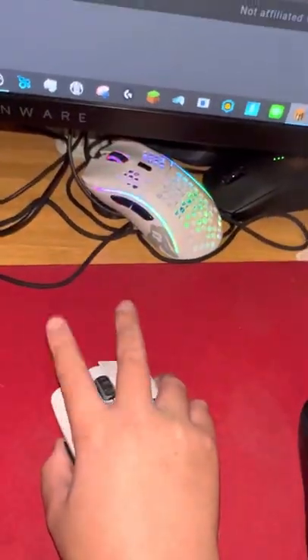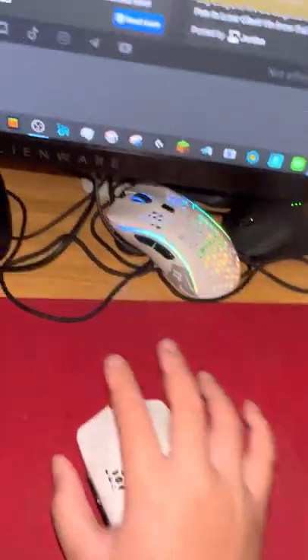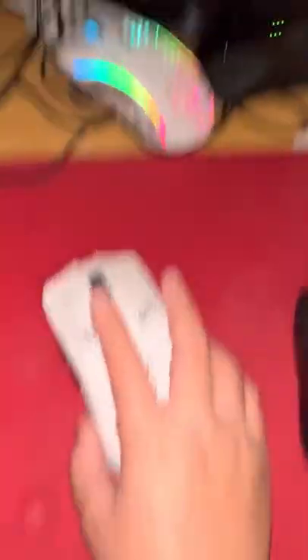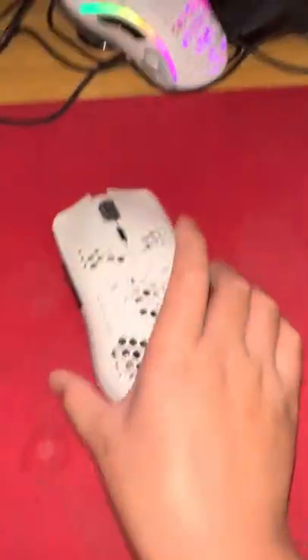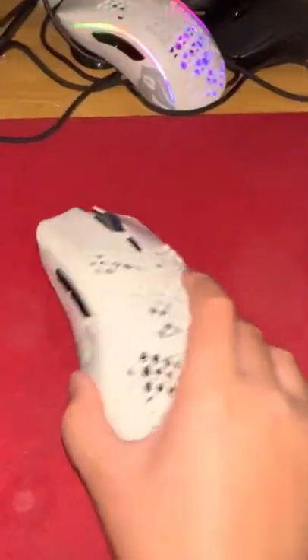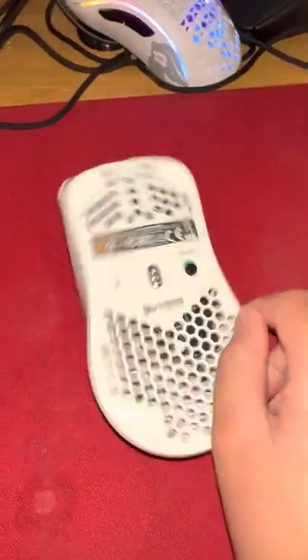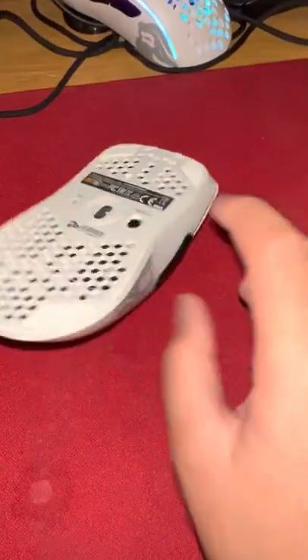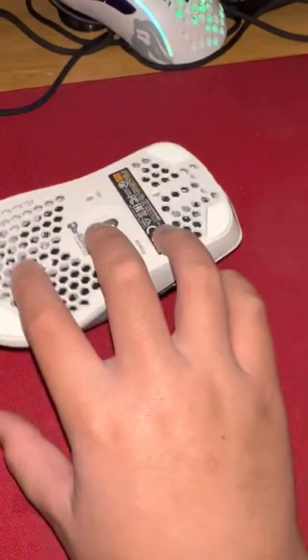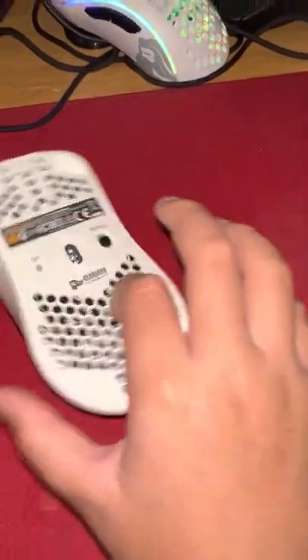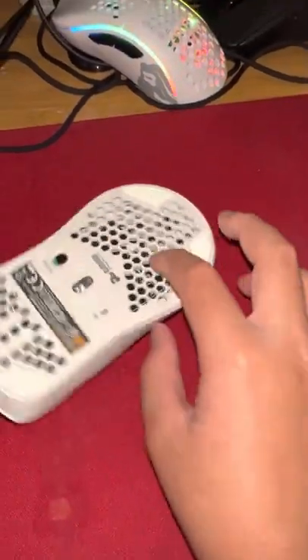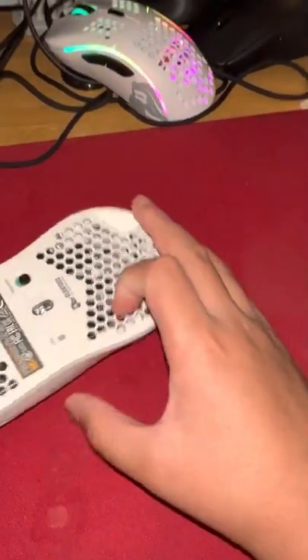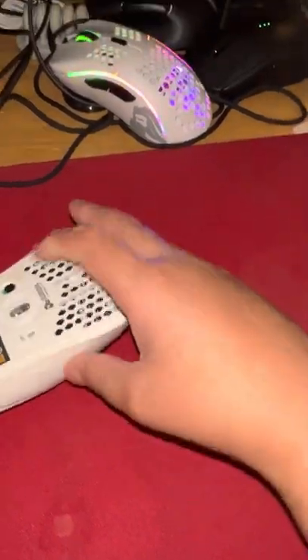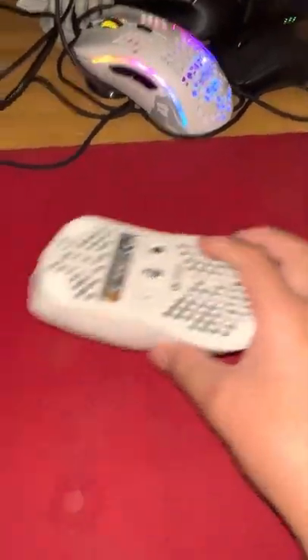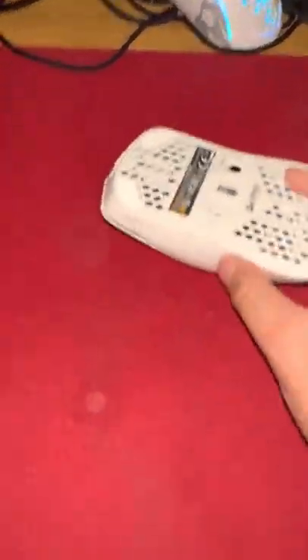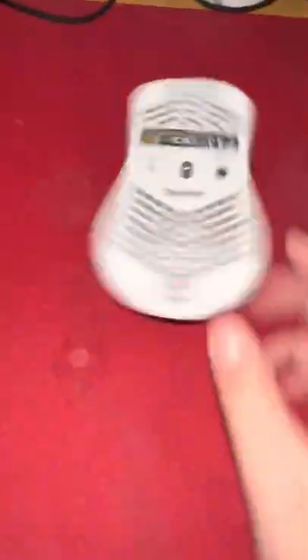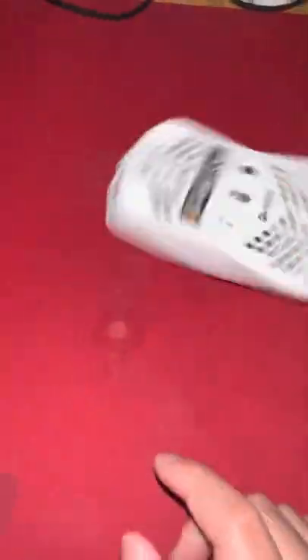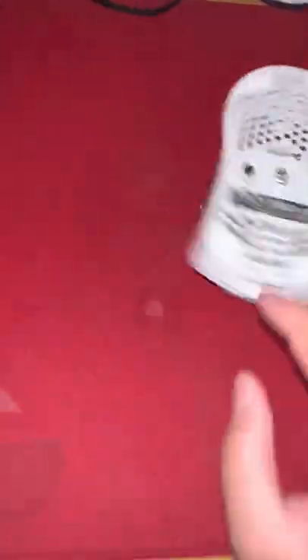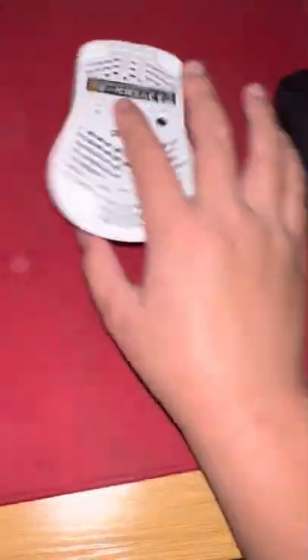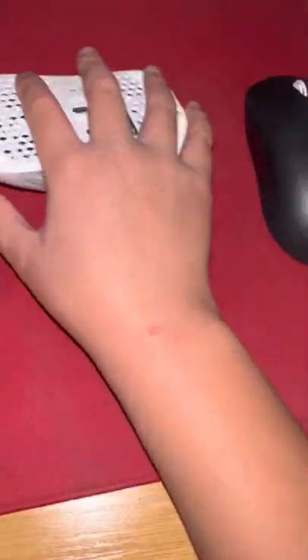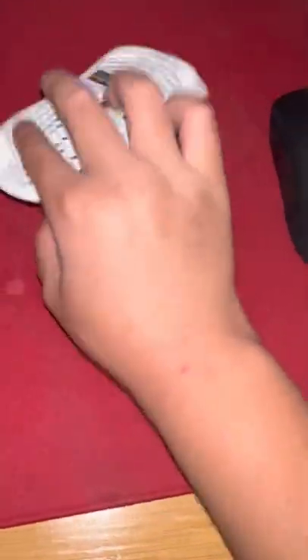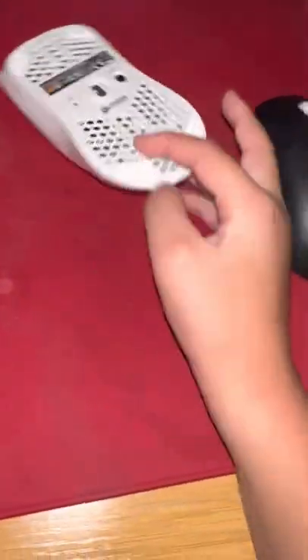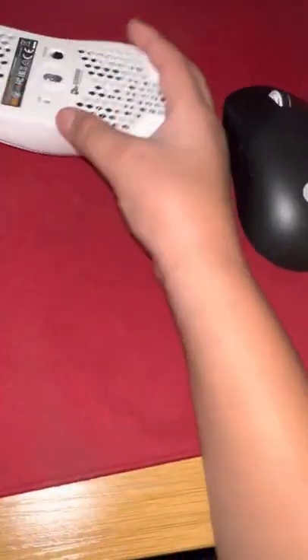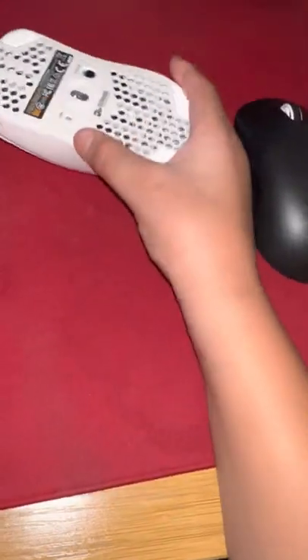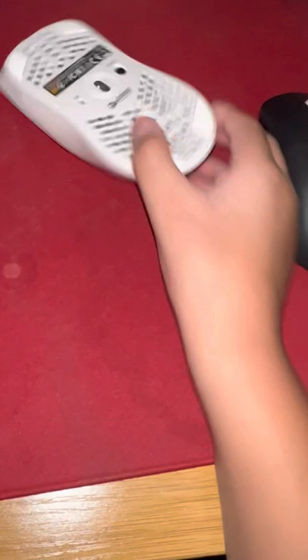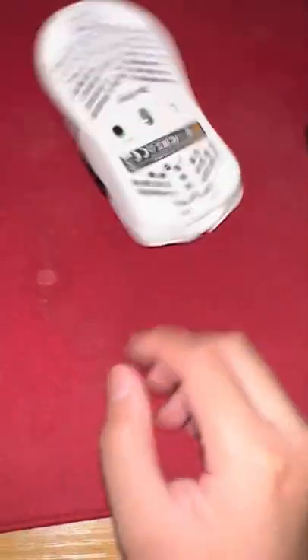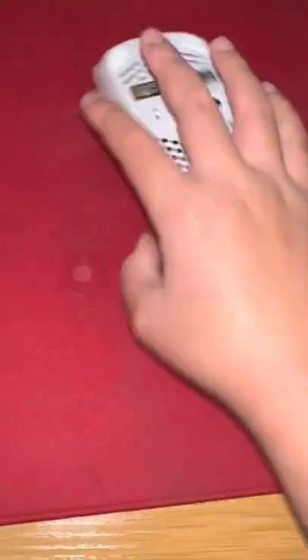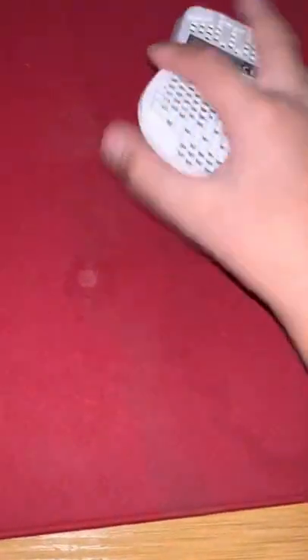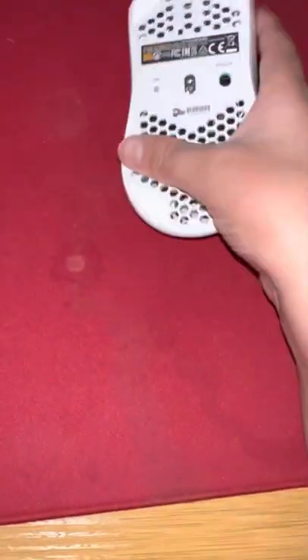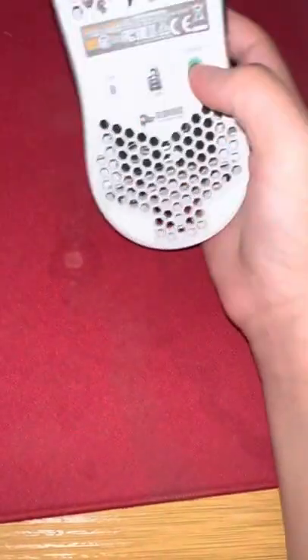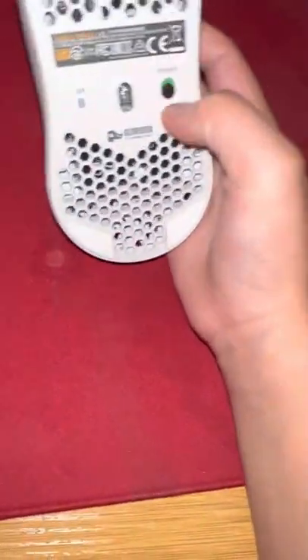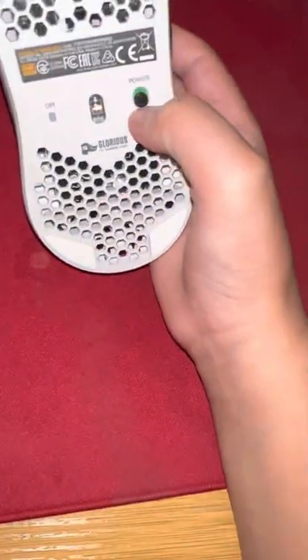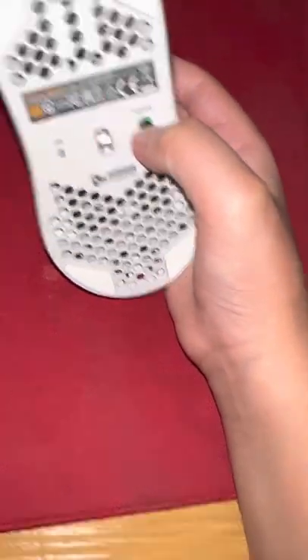Here's my Model O — it lasted for like a year, almost two. And yeah, that's it for the Model O.